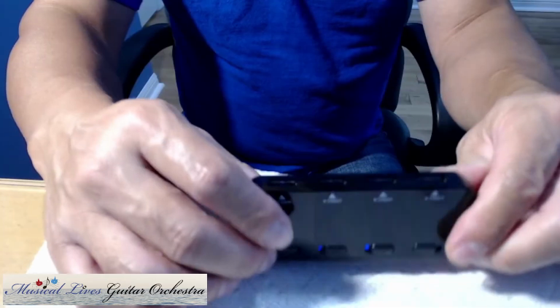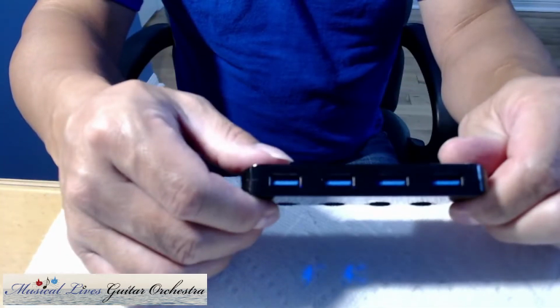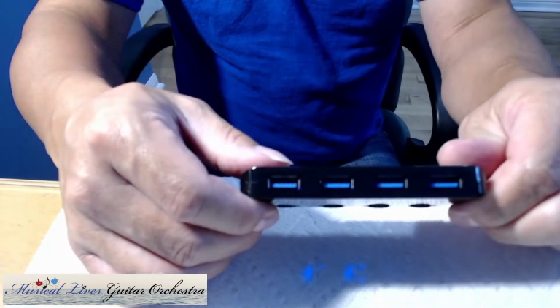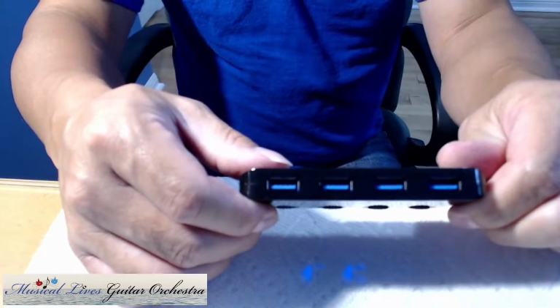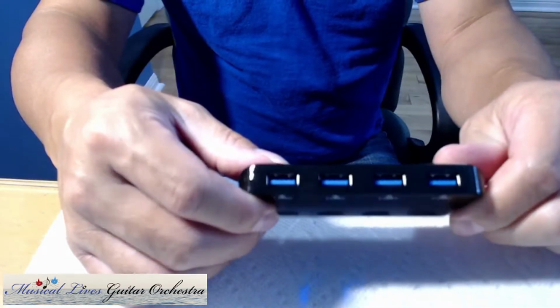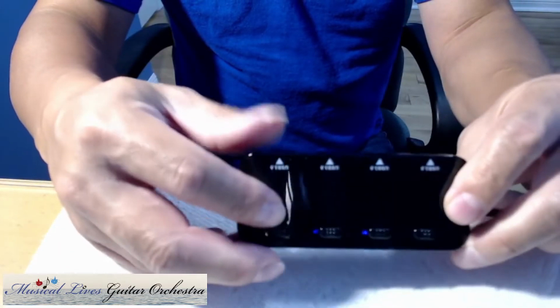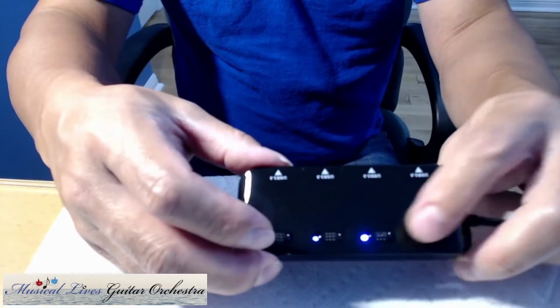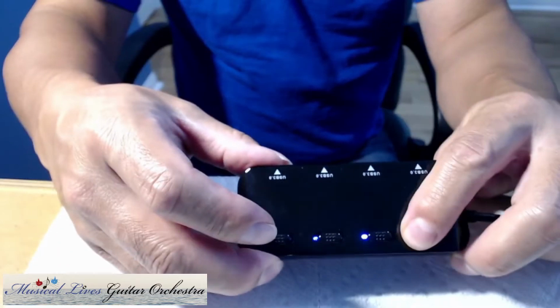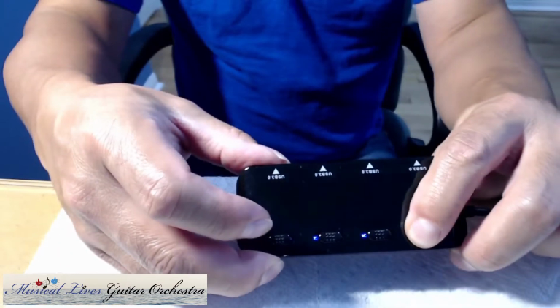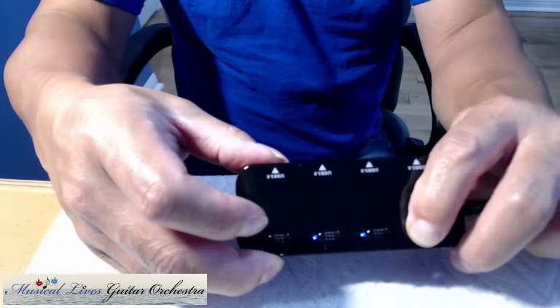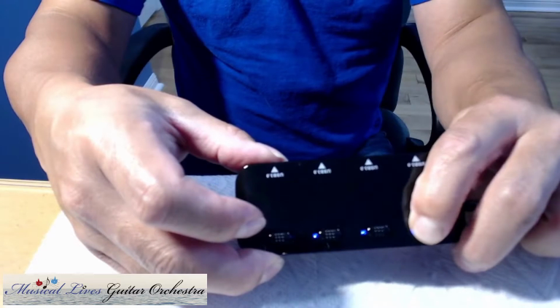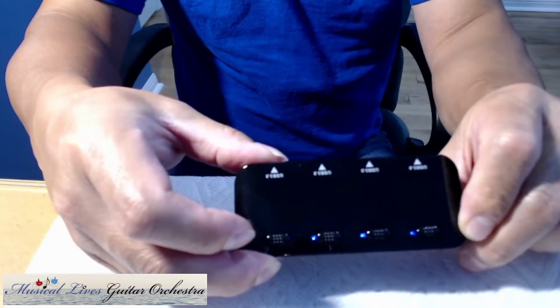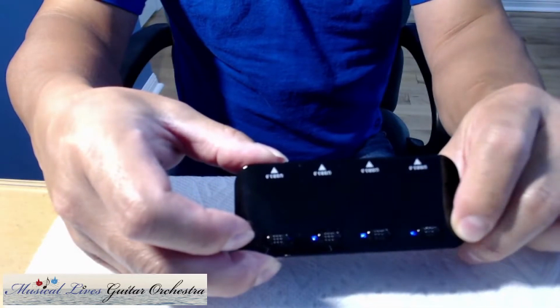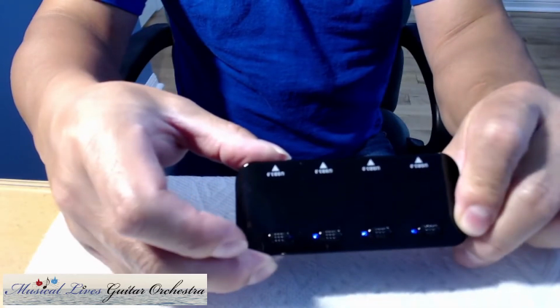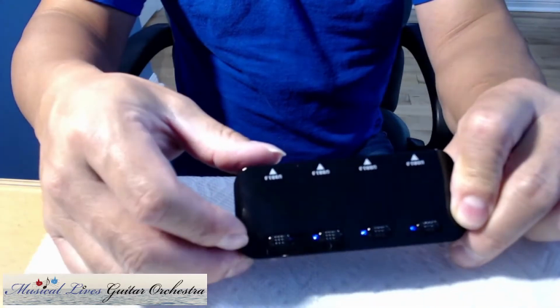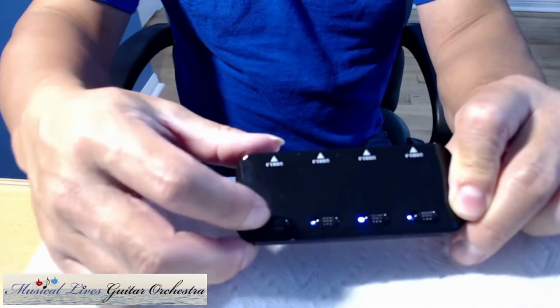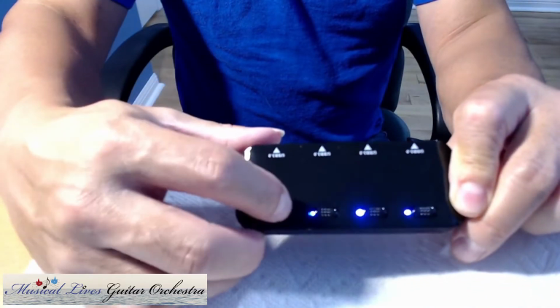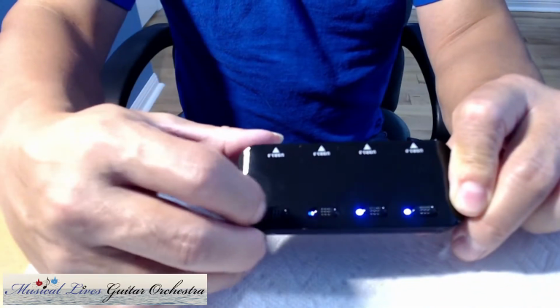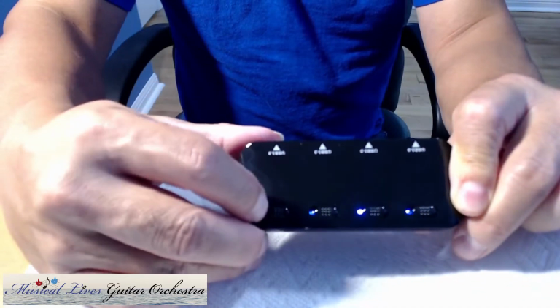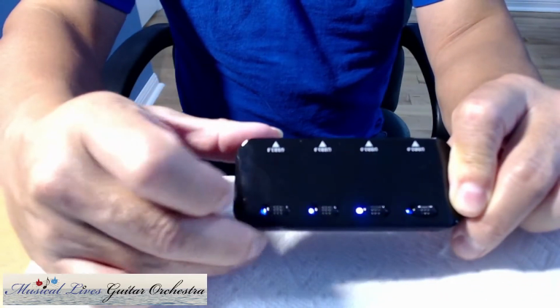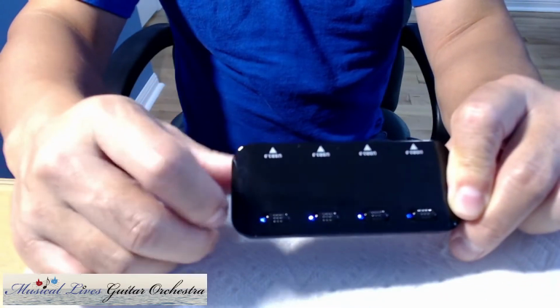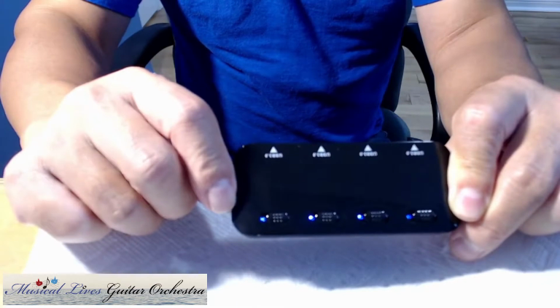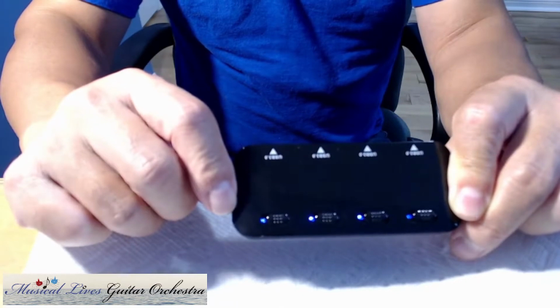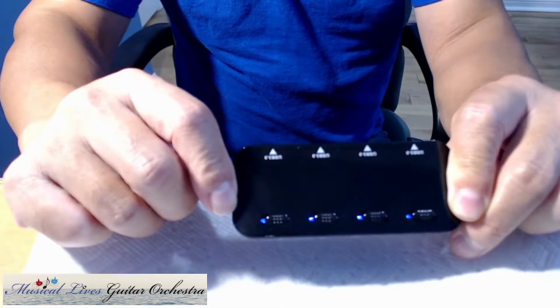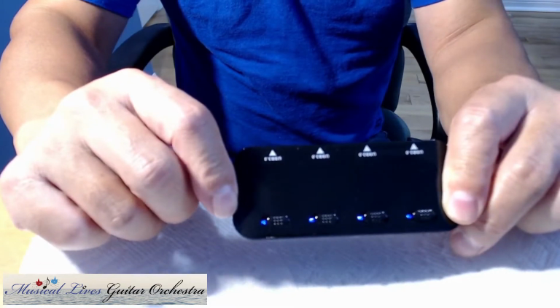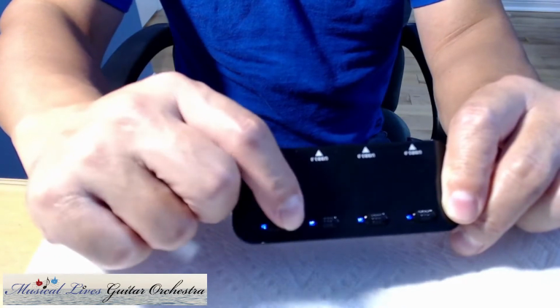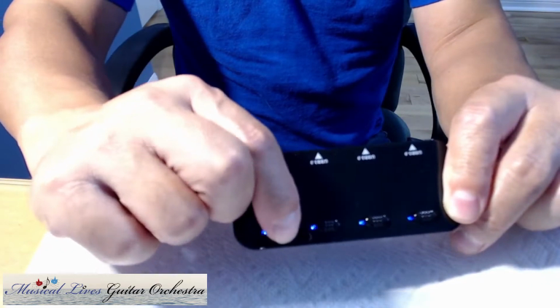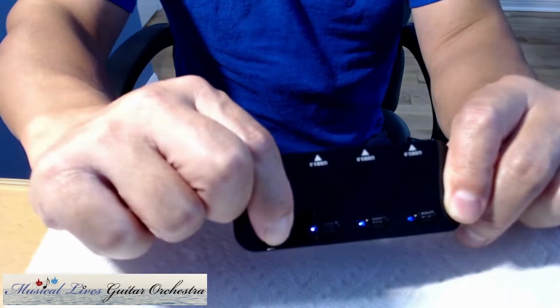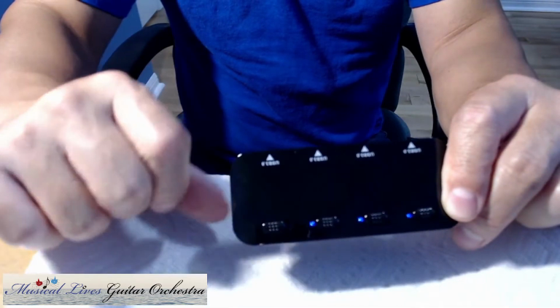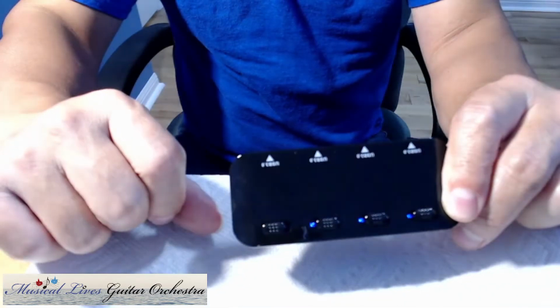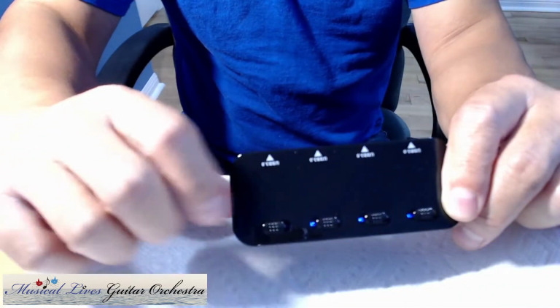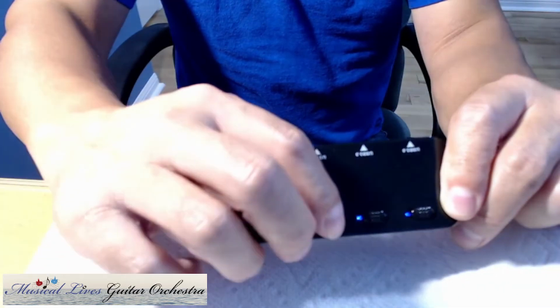It's a four-port hub and here are the switches. You can see if I turn it on, the light comes on, and if I turn one off, the light goes off.